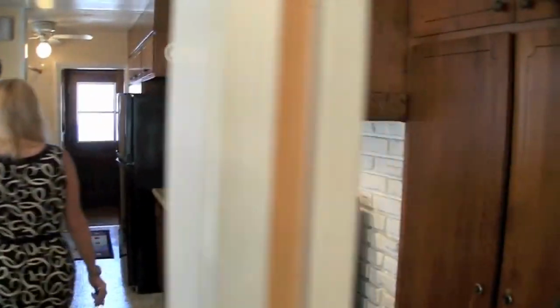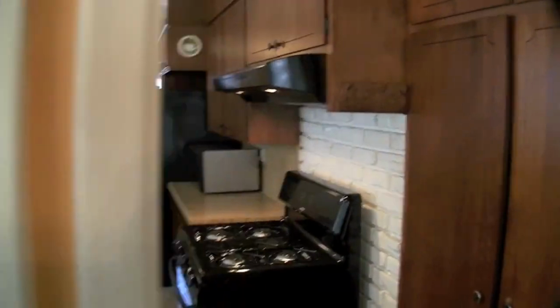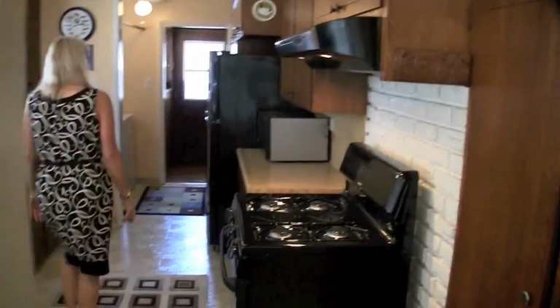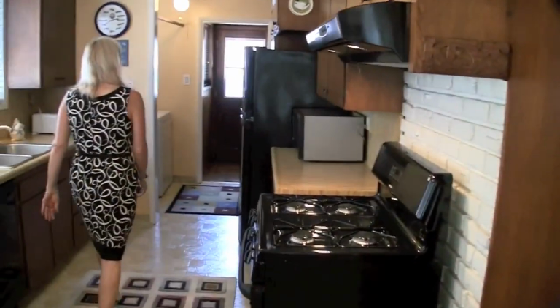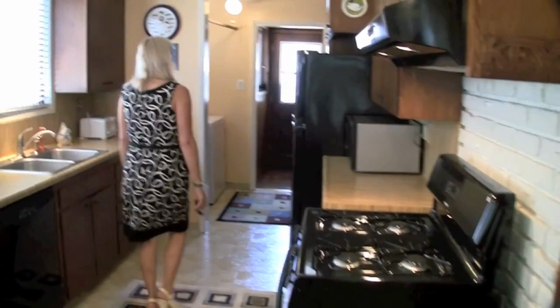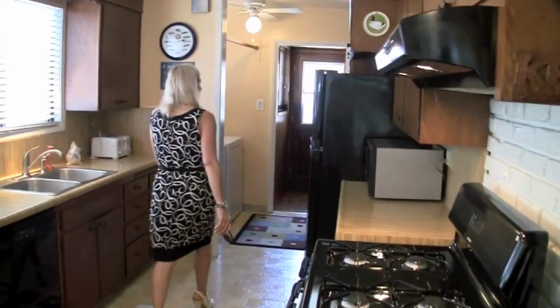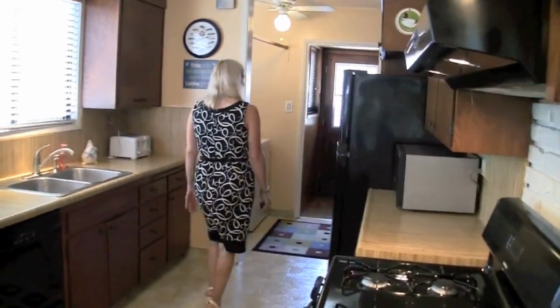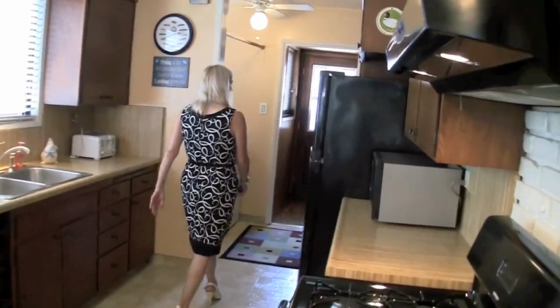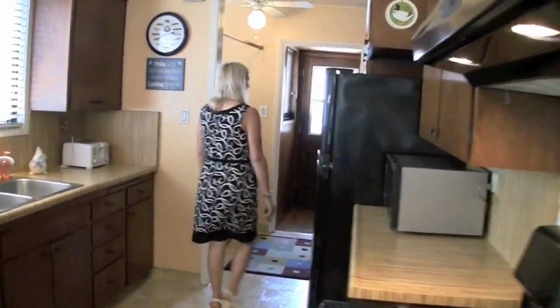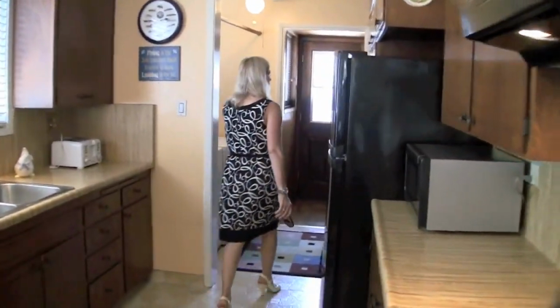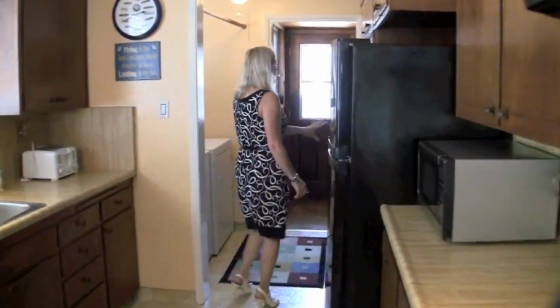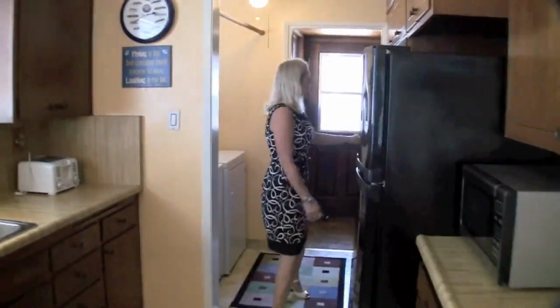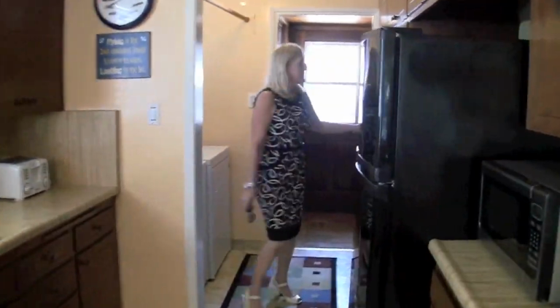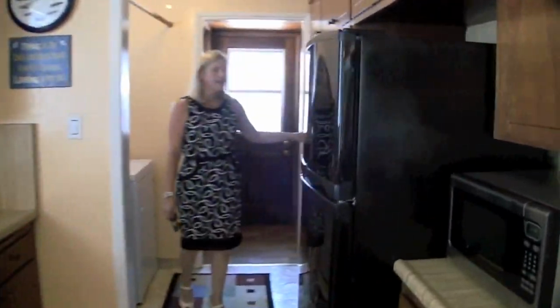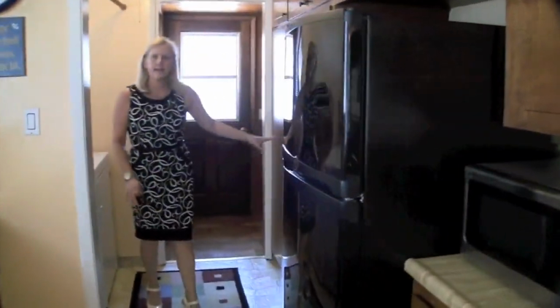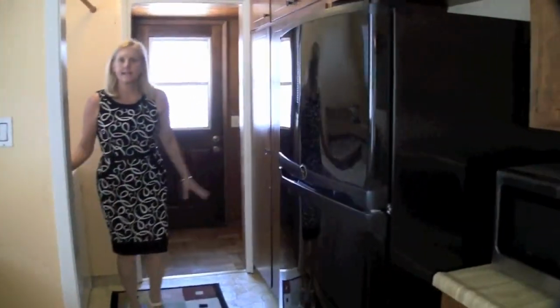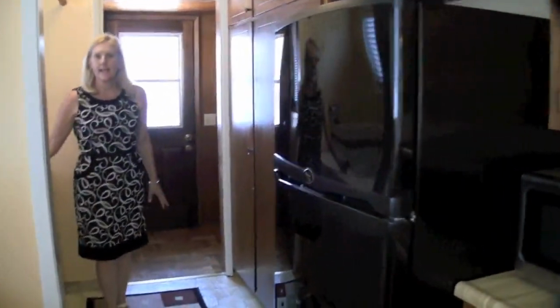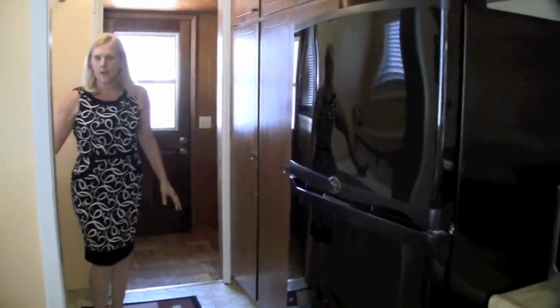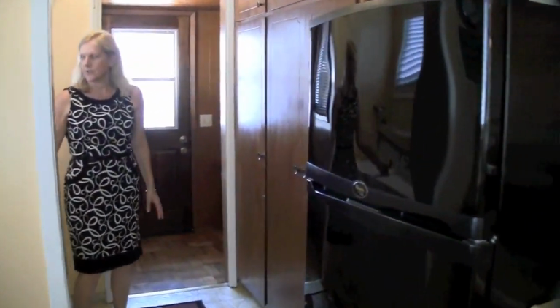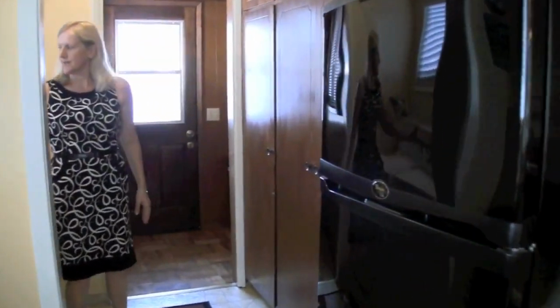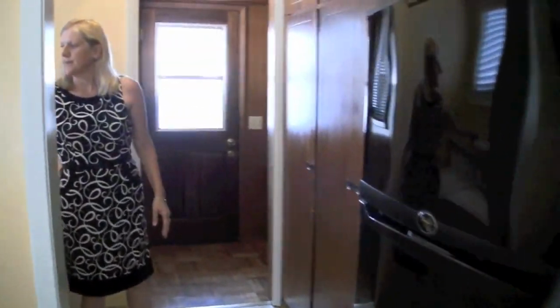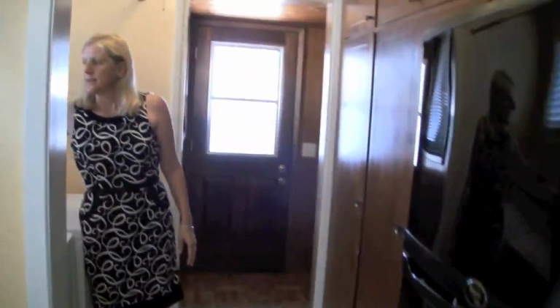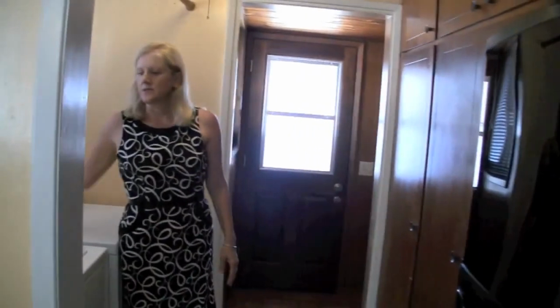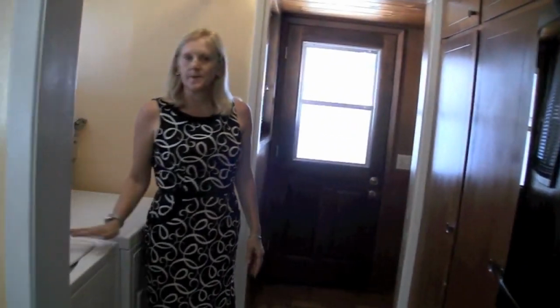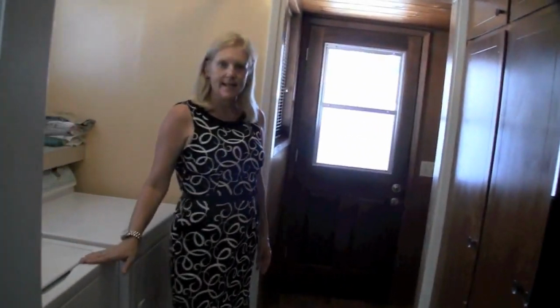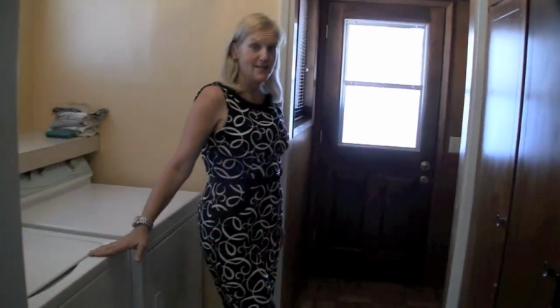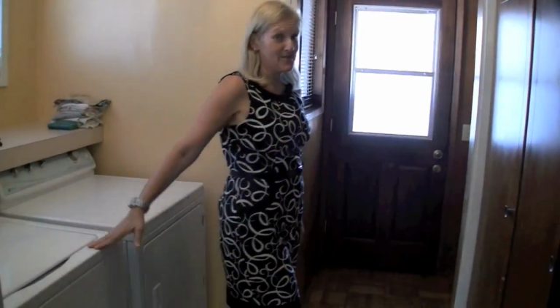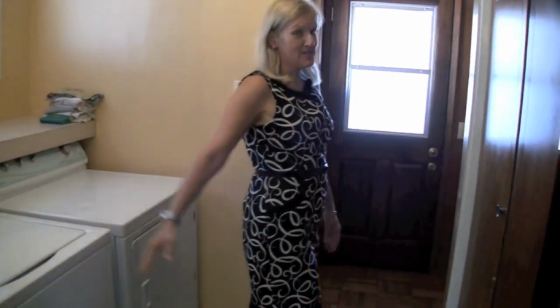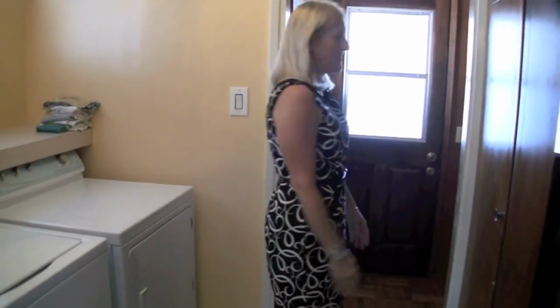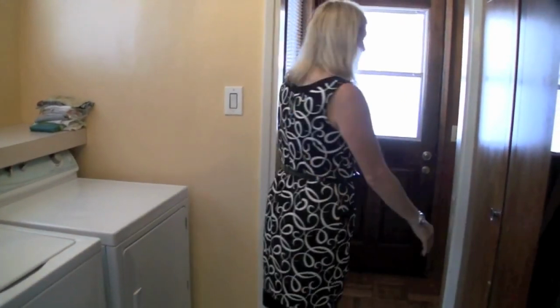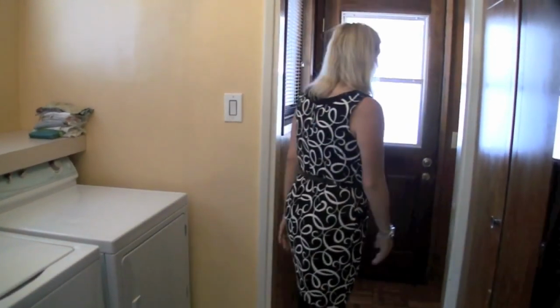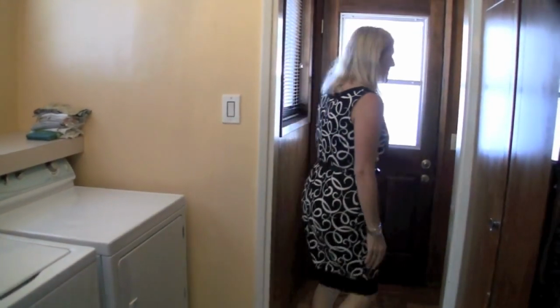Back here we have another large pantry and an inside laundry. So it's really nice — you don't have to go out to the garage for your laundry.